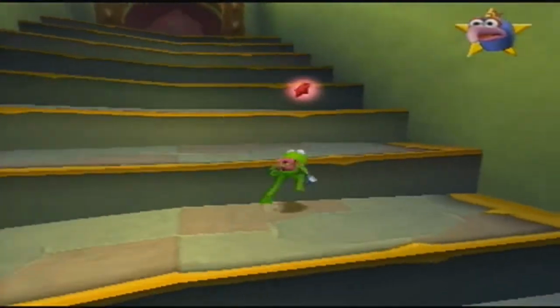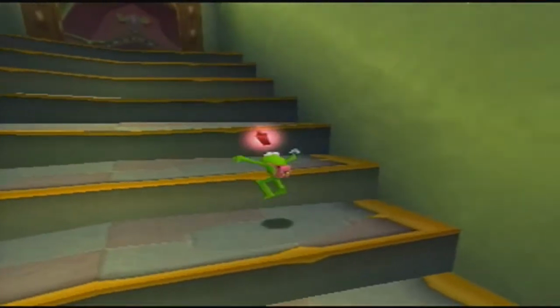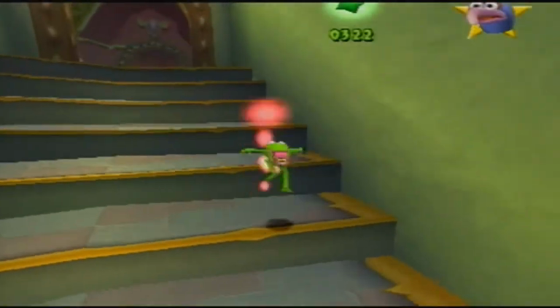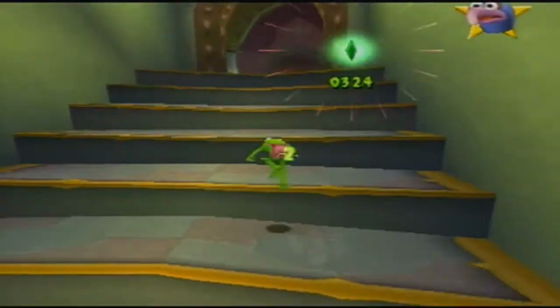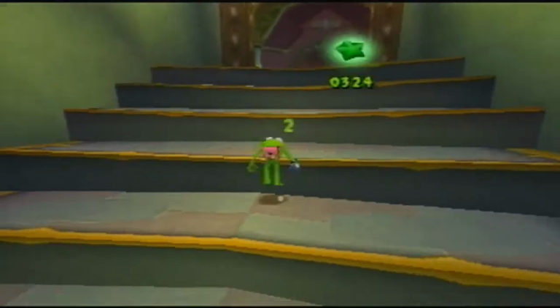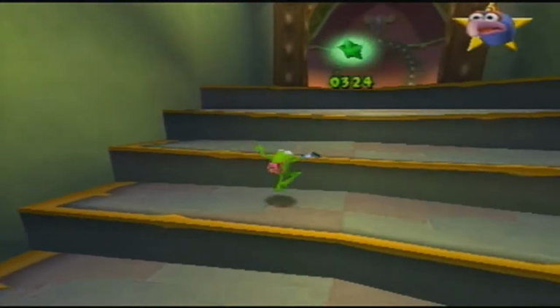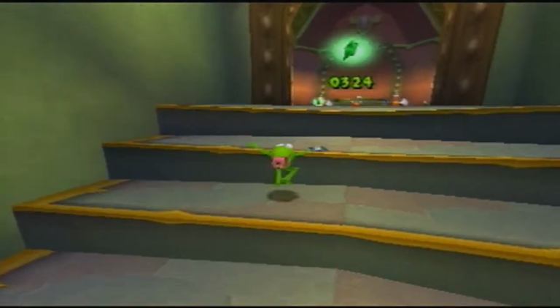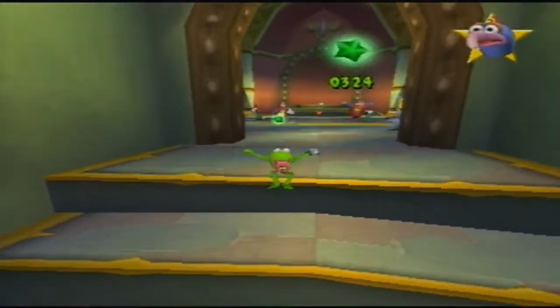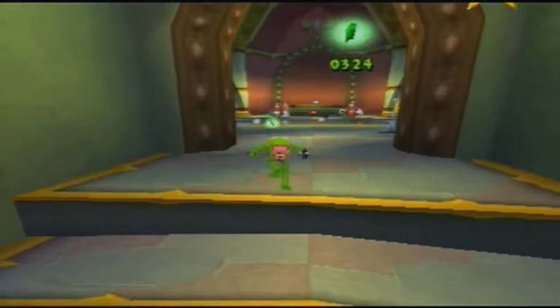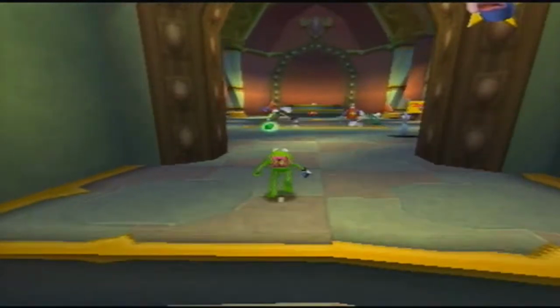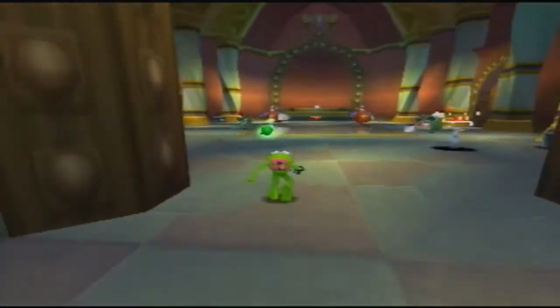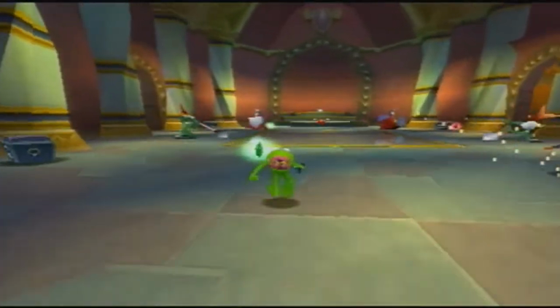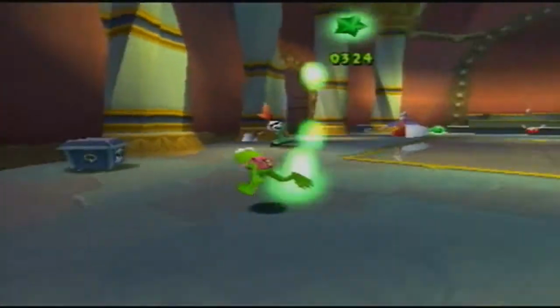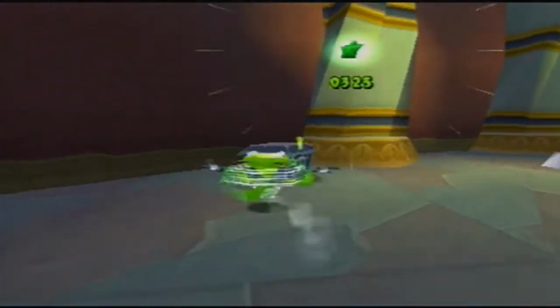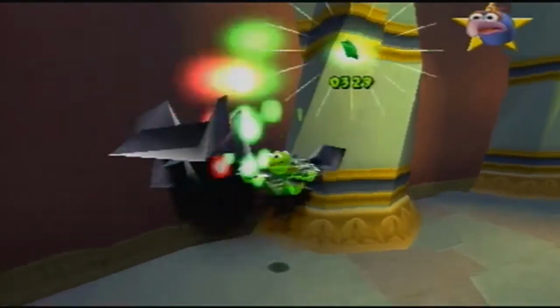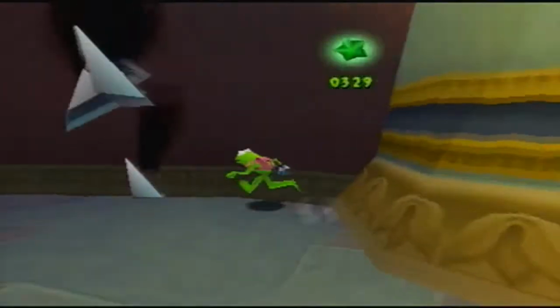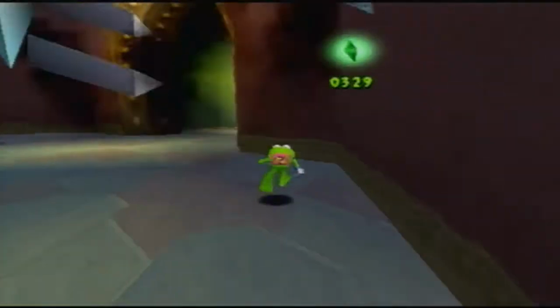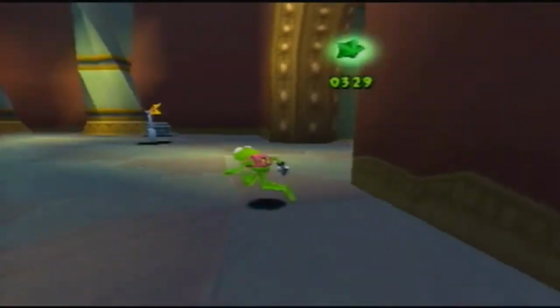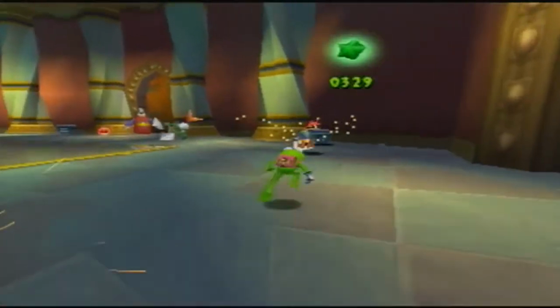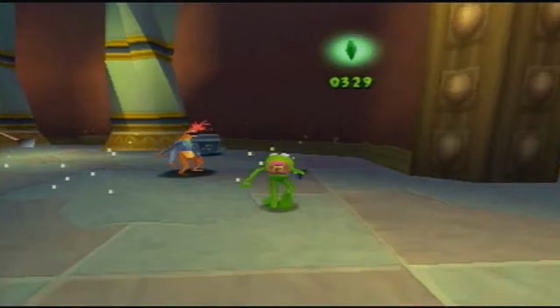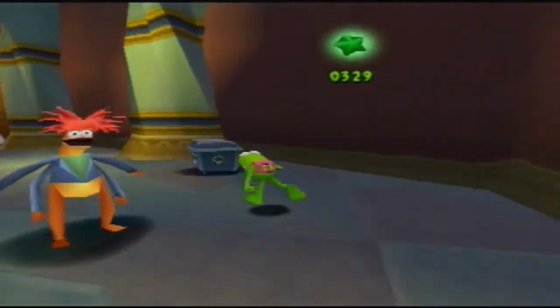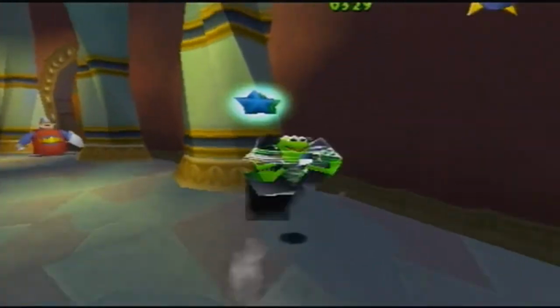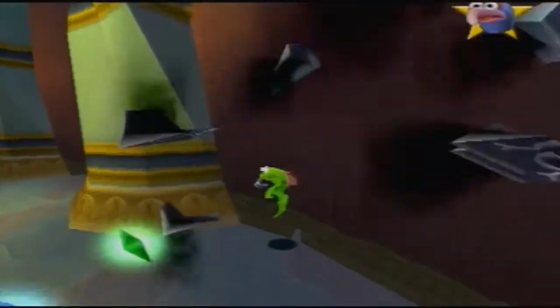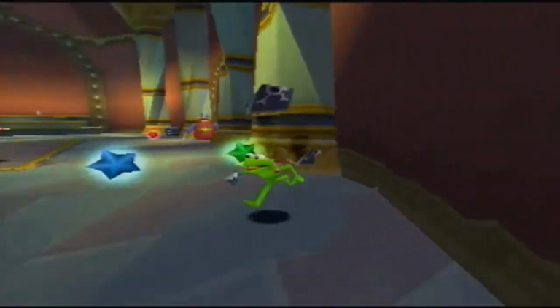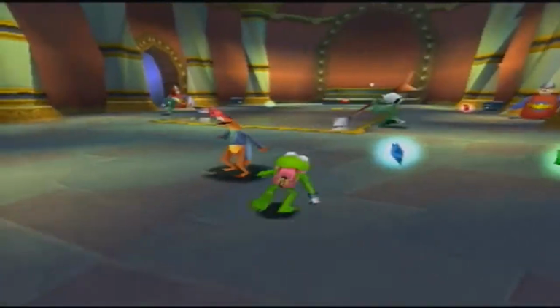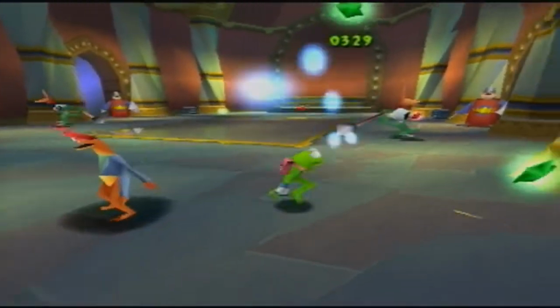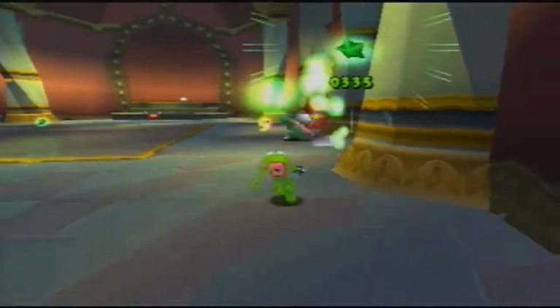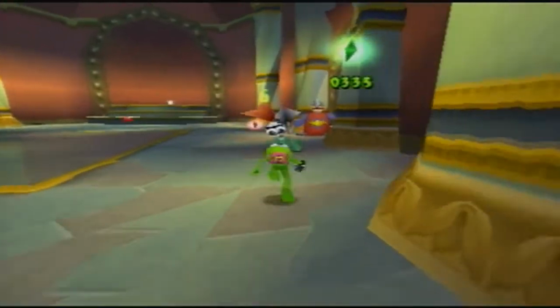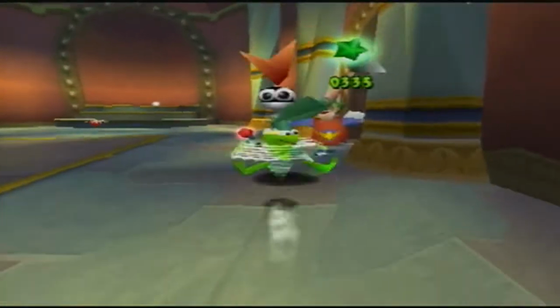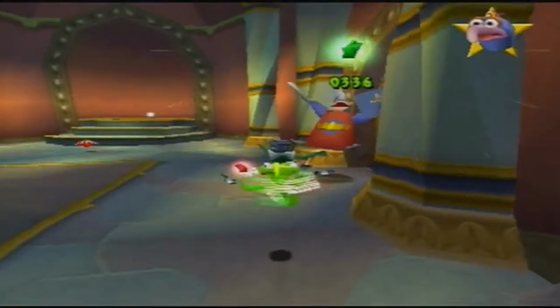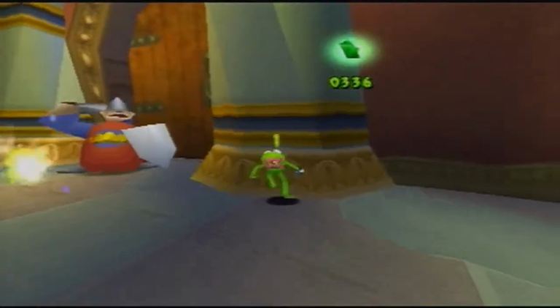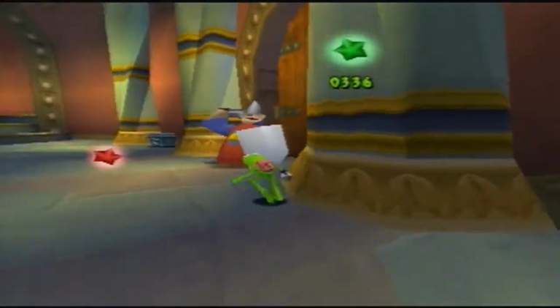Miss Piggy's power is the Ghoul Friend. She can karate chop, so we can karate chop, and we have to karate chop the doors — which are usually marked by being slightly damaged or having a crack in most cases.